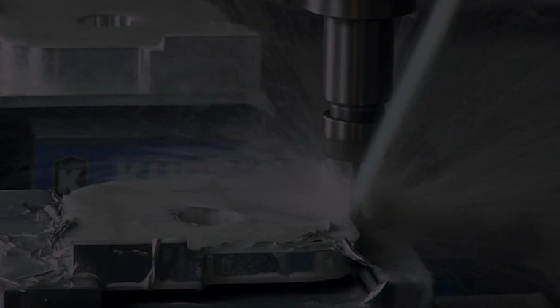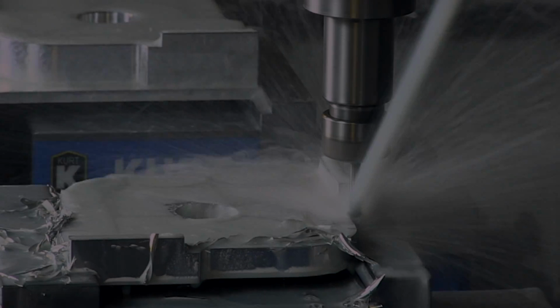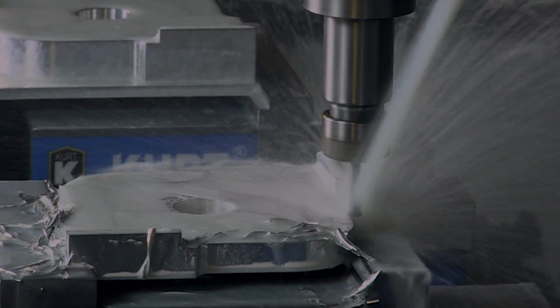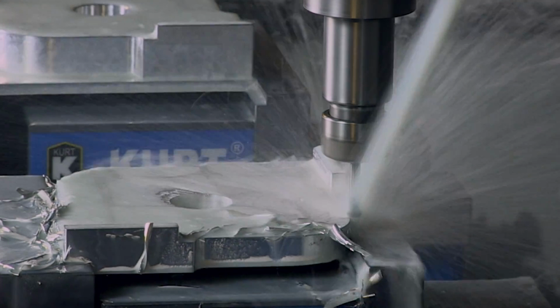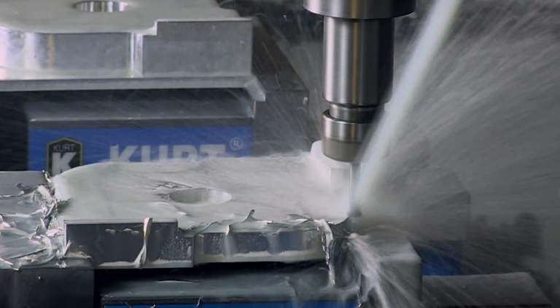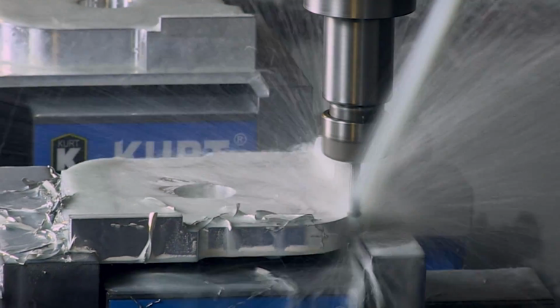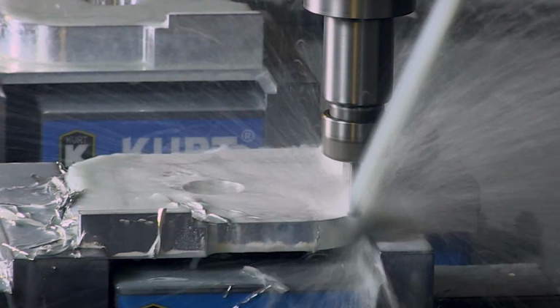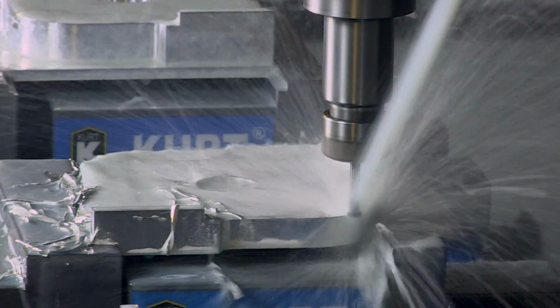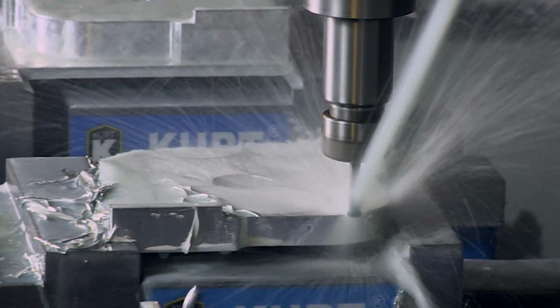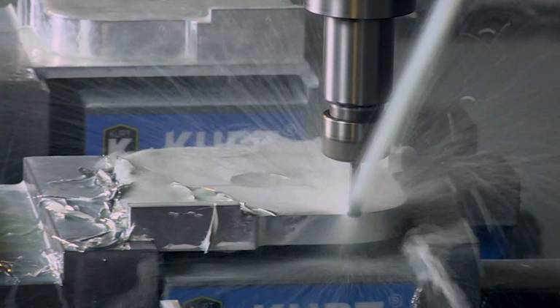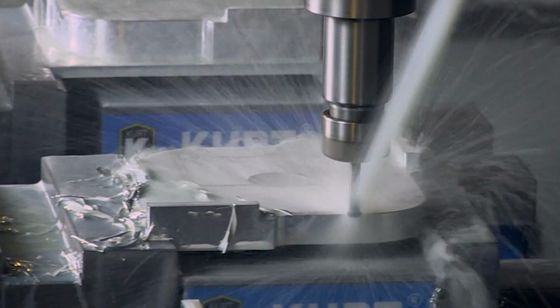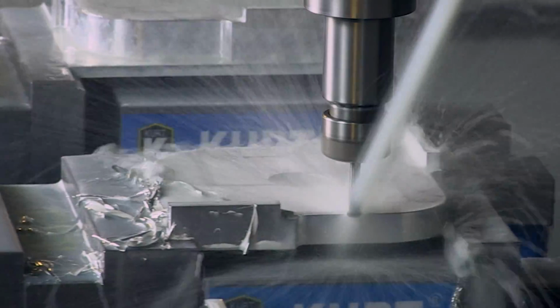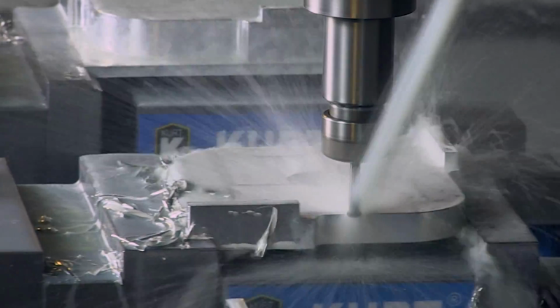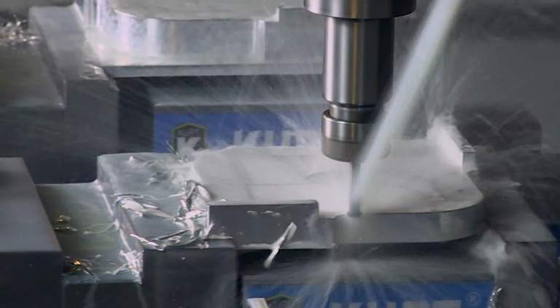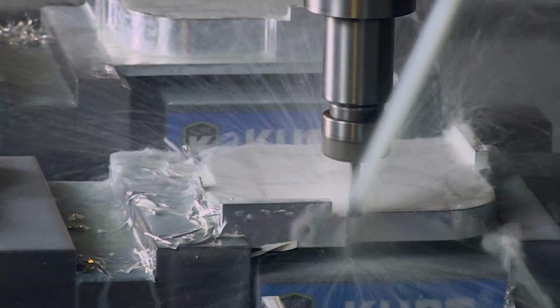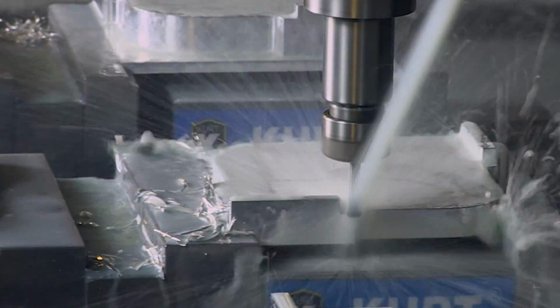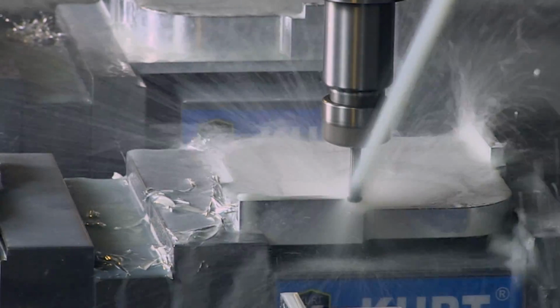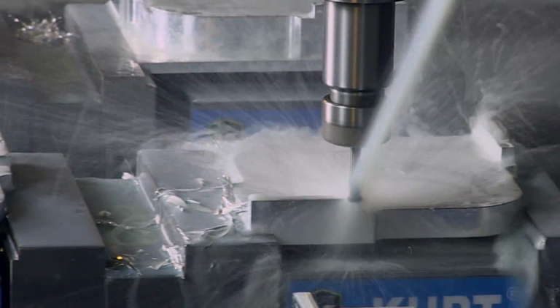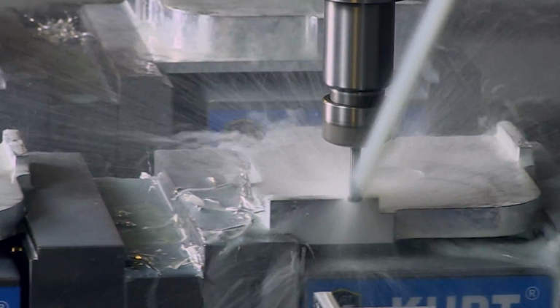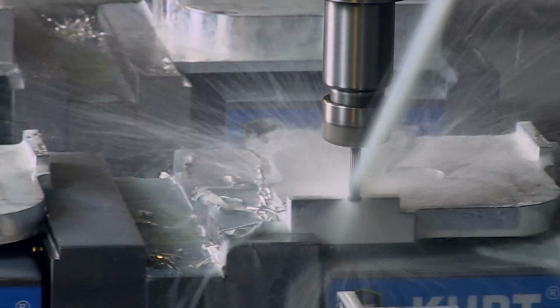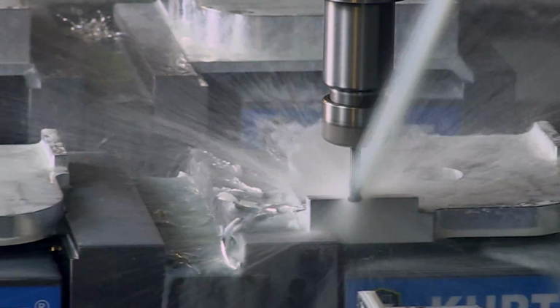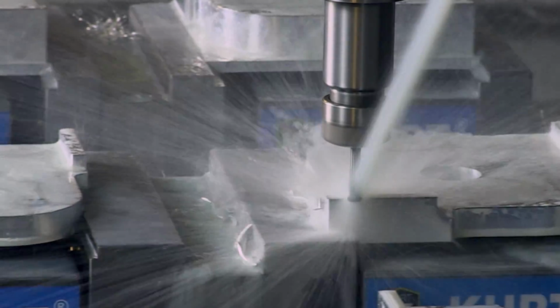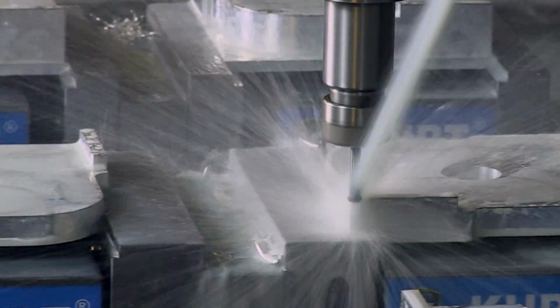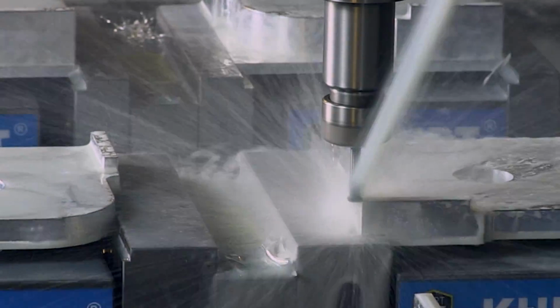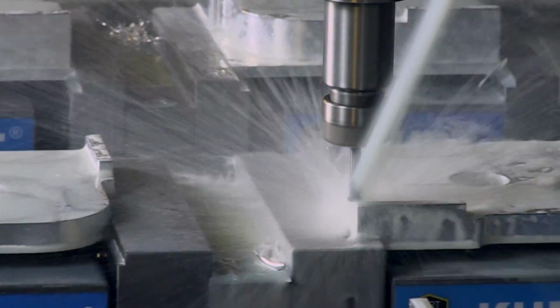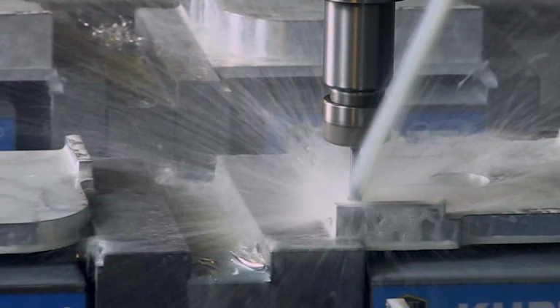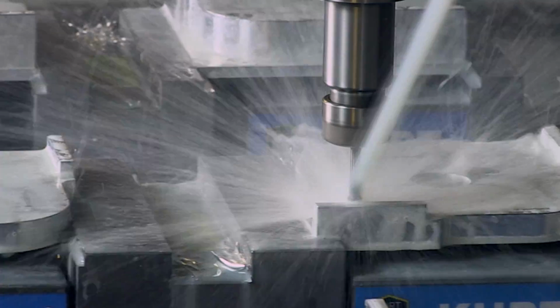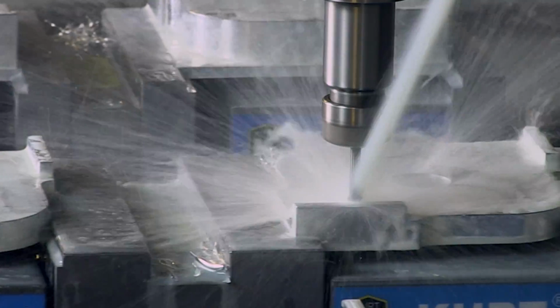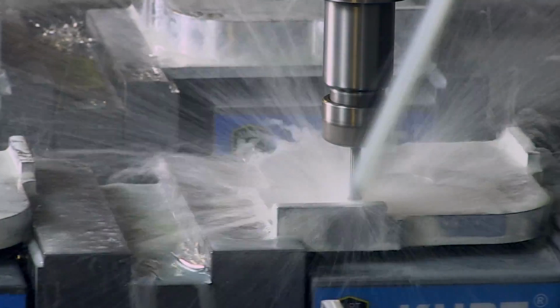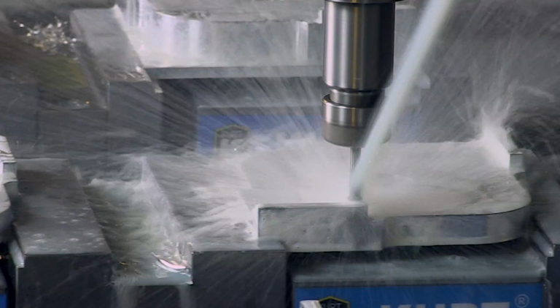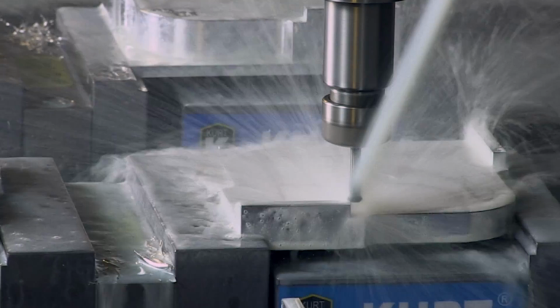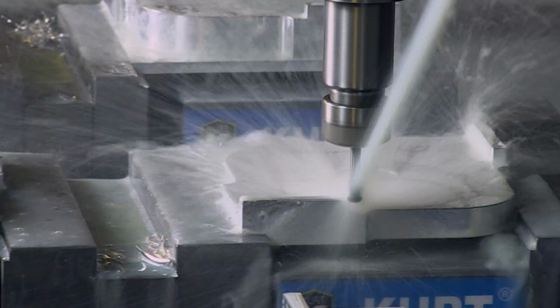Stay tuned for the next update as milling continues on the corner radius quick jigs and they move on to be anodized, laser engraved, and packaged.